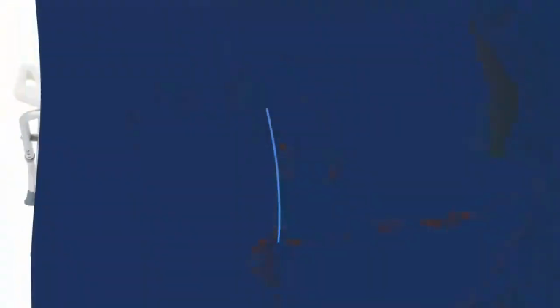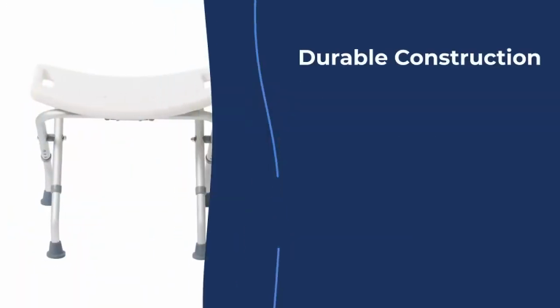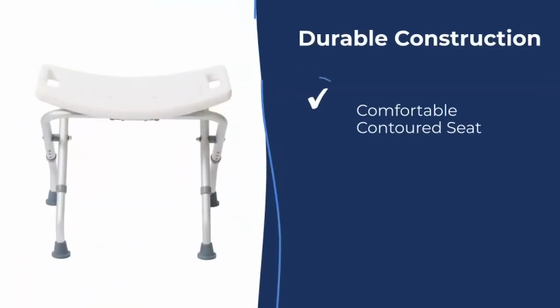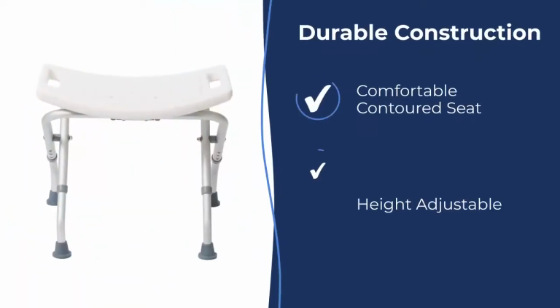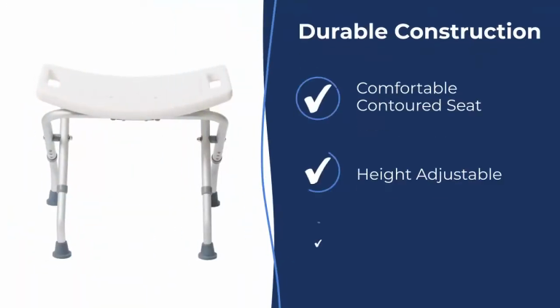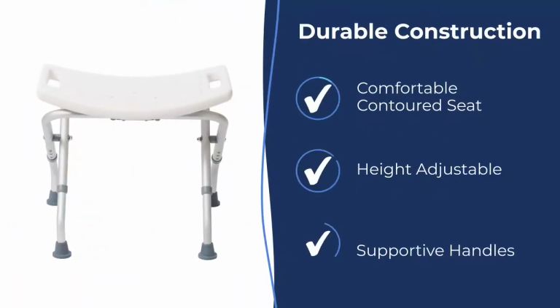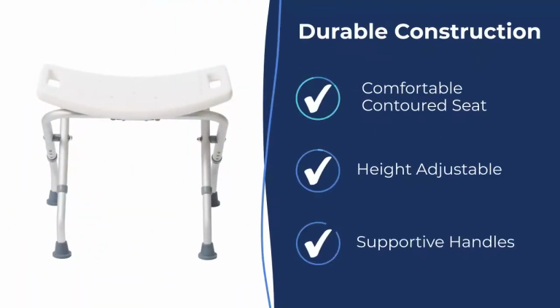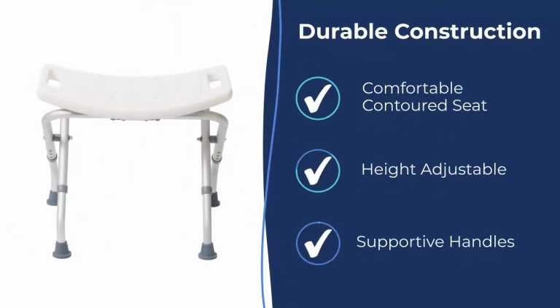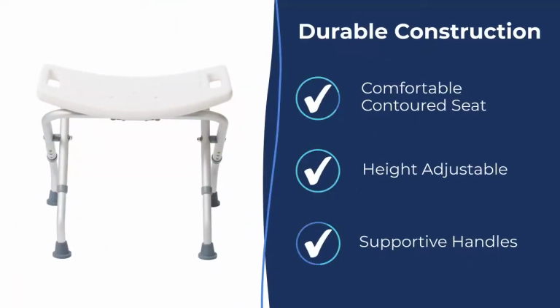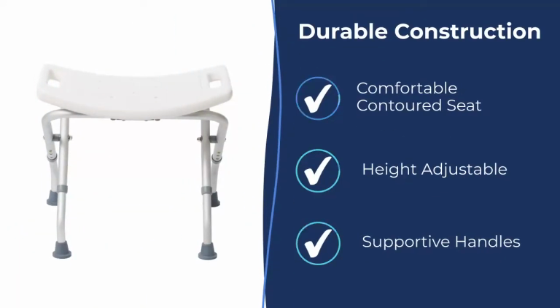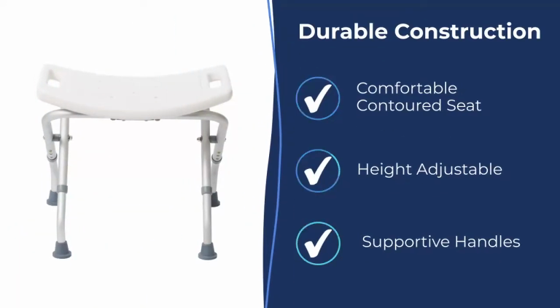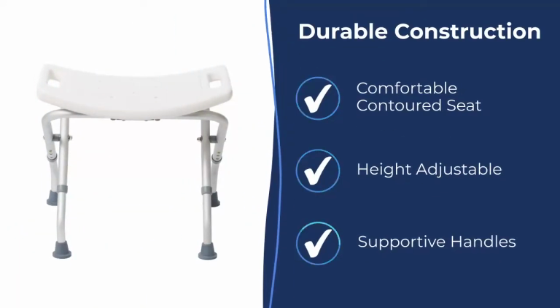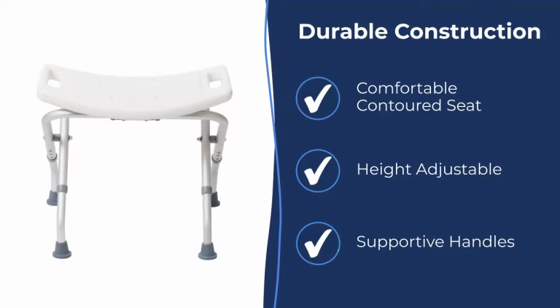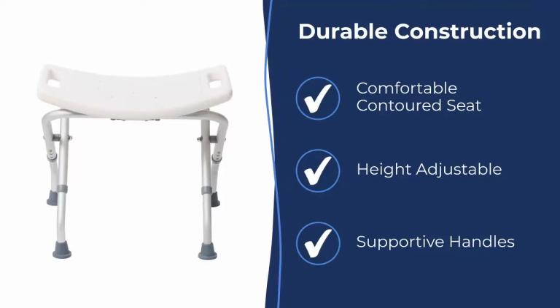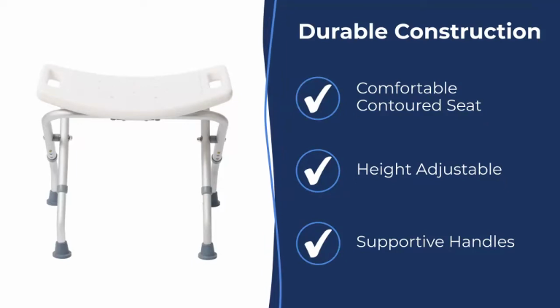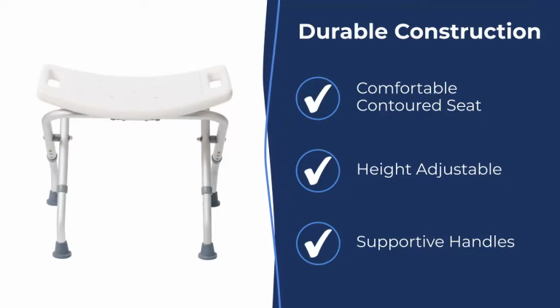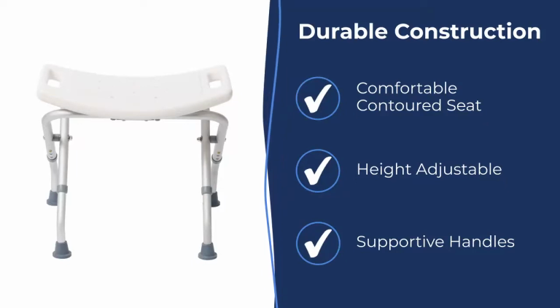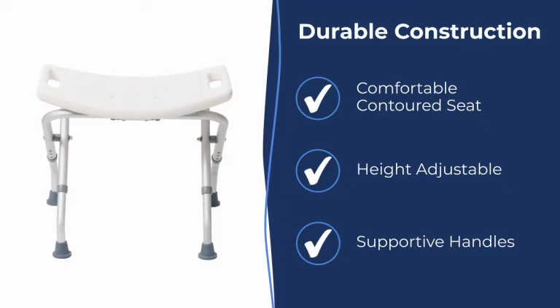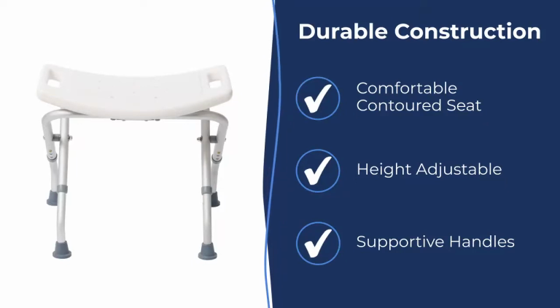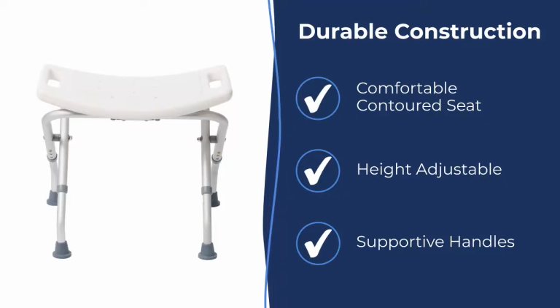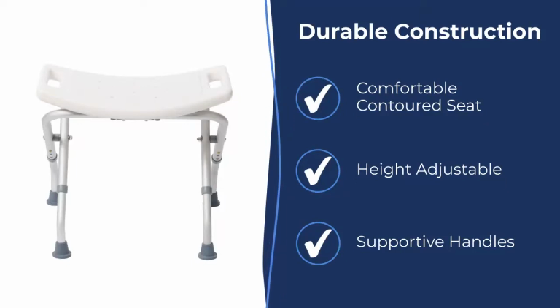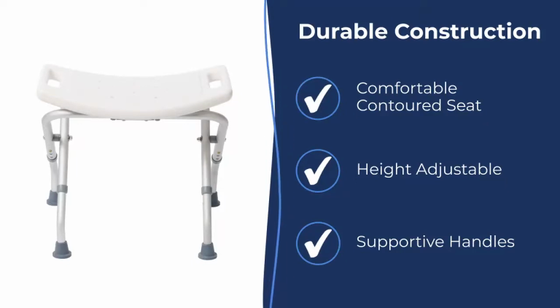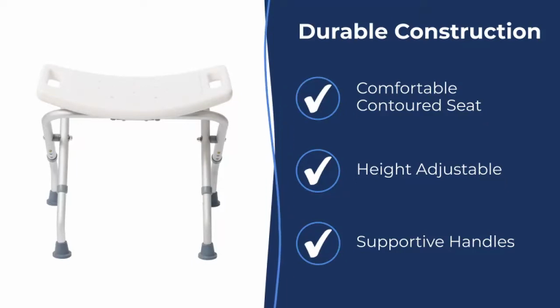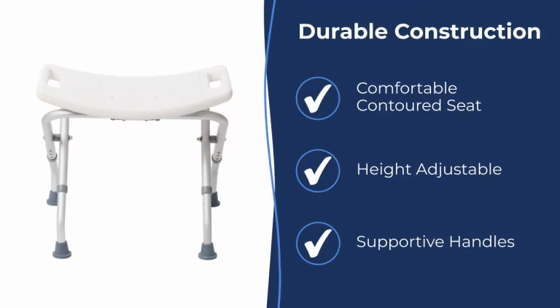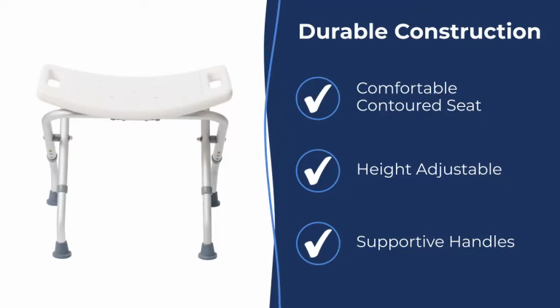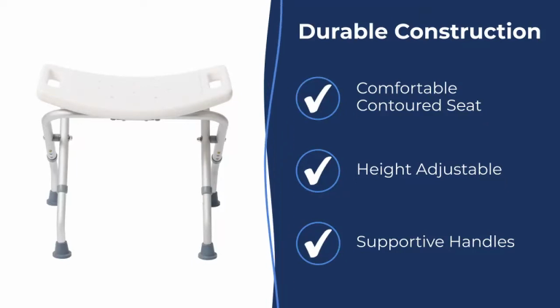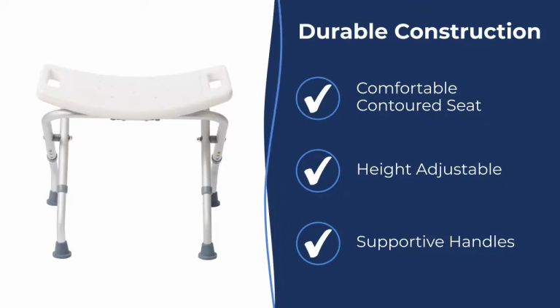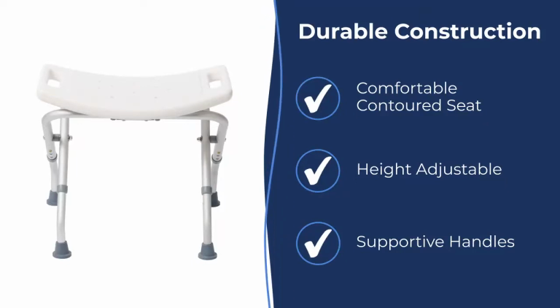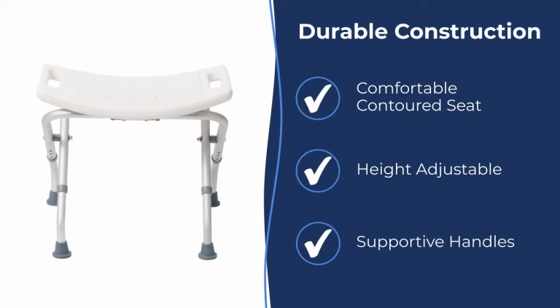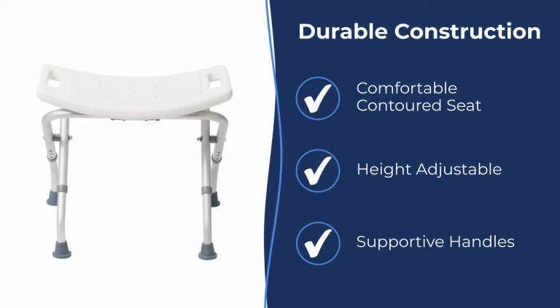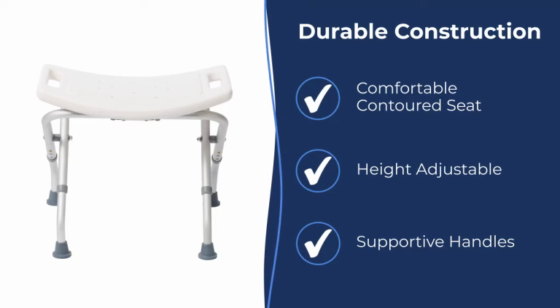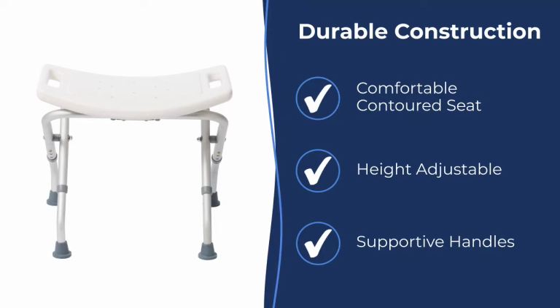DRIVE Medical's products are made durably and to last. This shower chair can fit your unique needs, featuring a comfortable contoured seat, height-adjustable legs, and supportive handles.